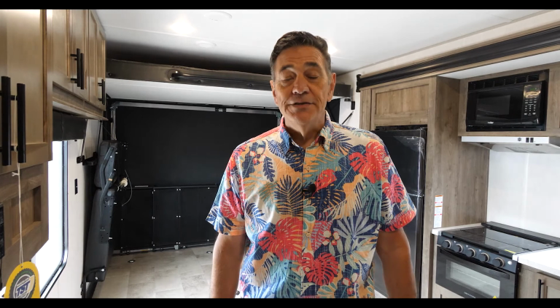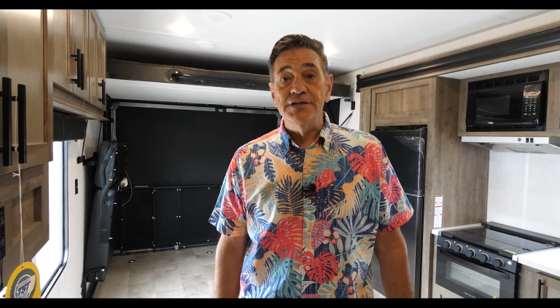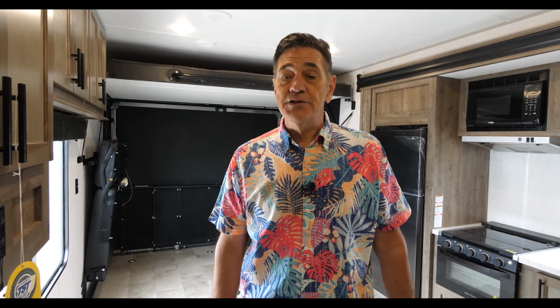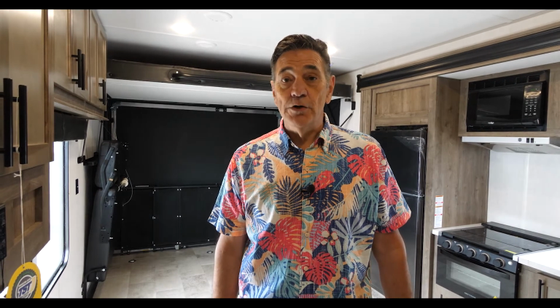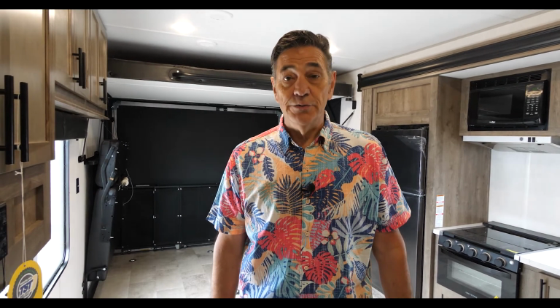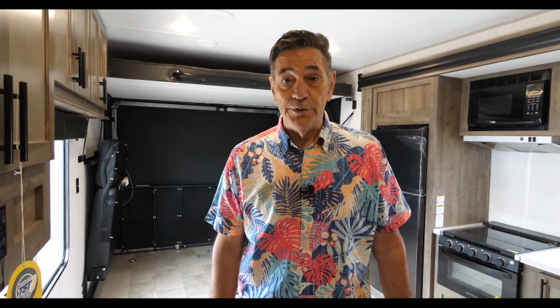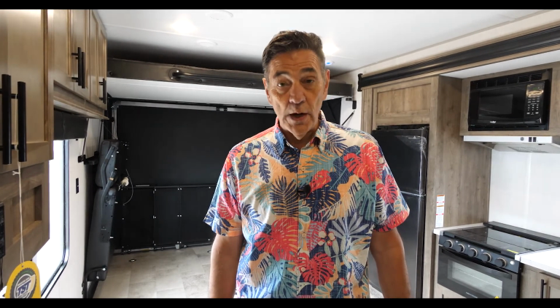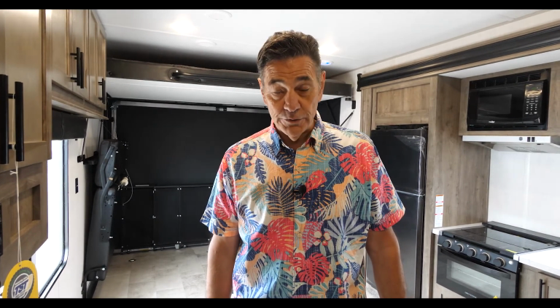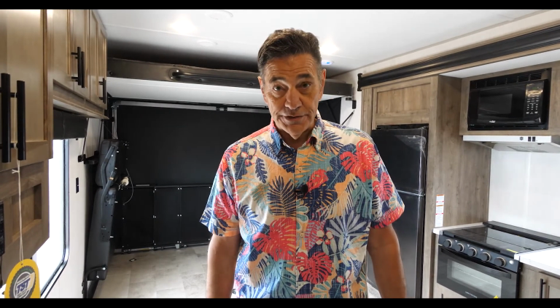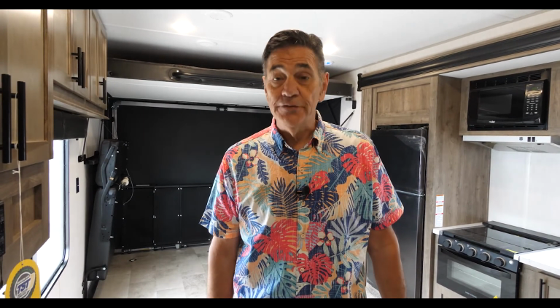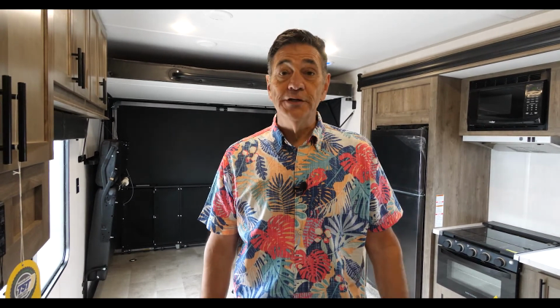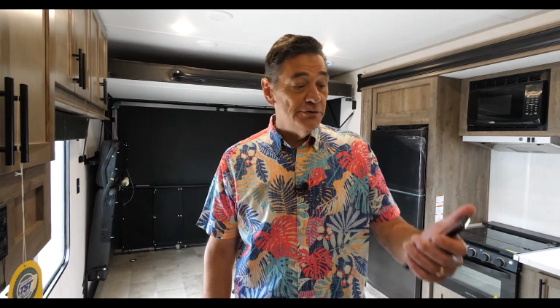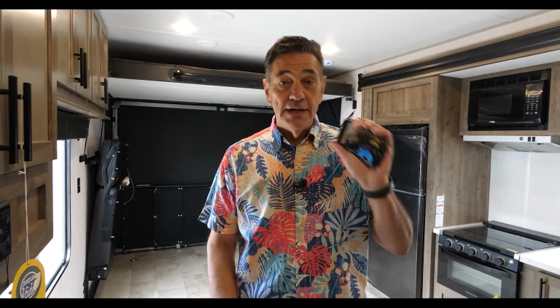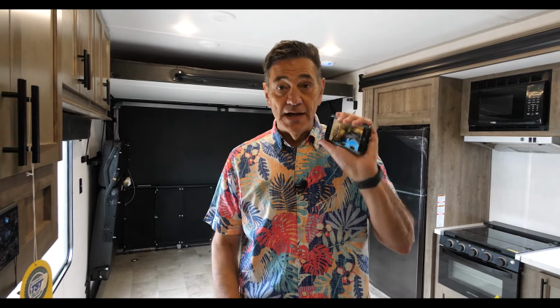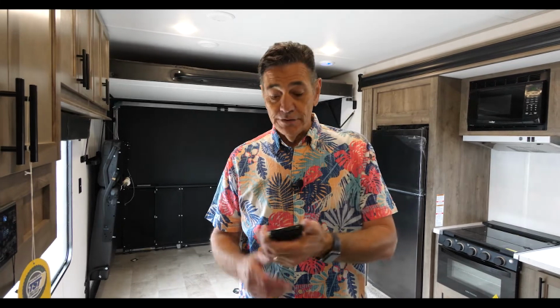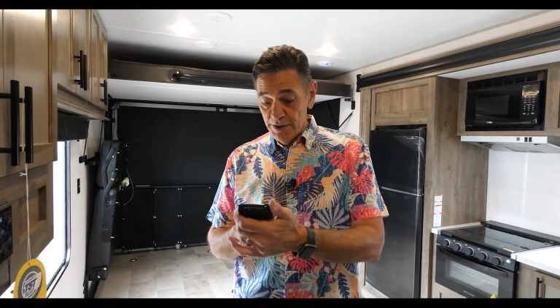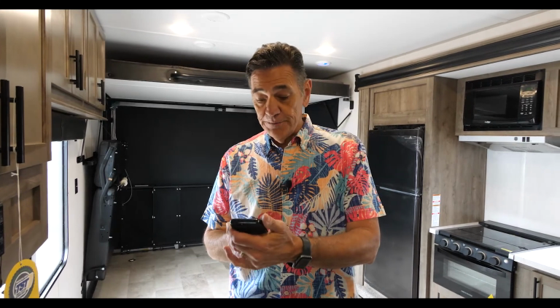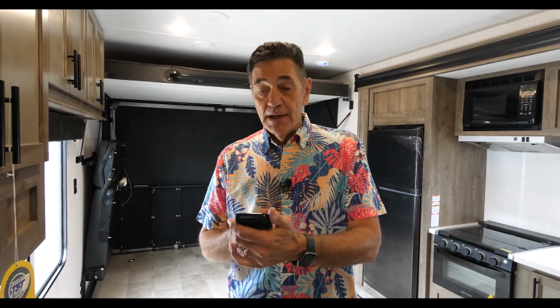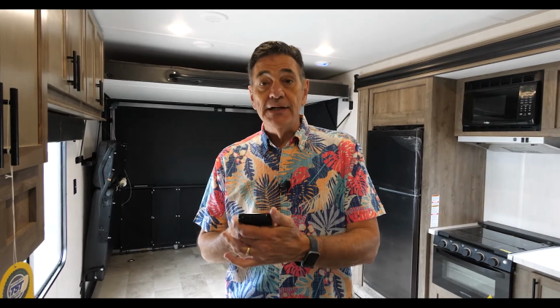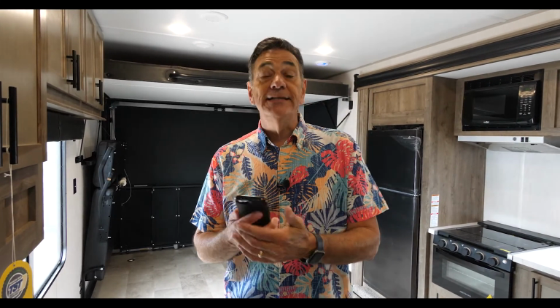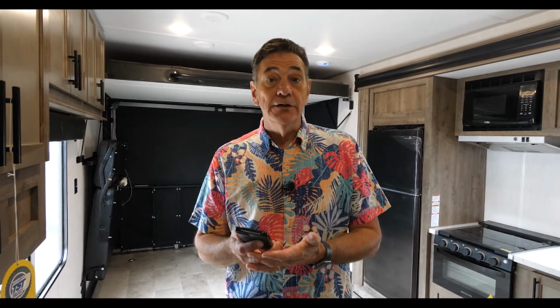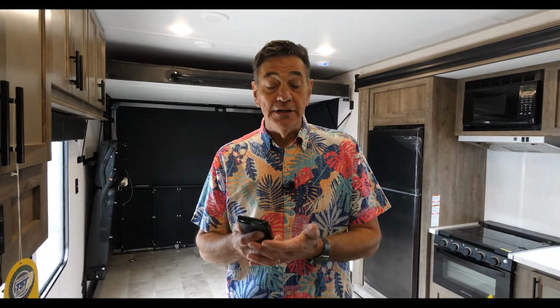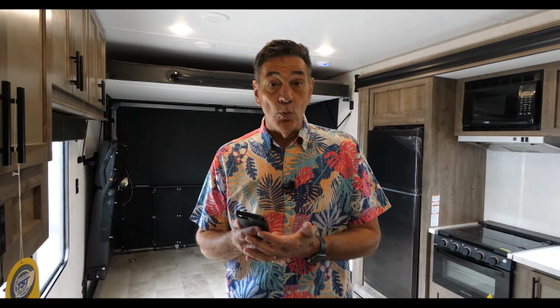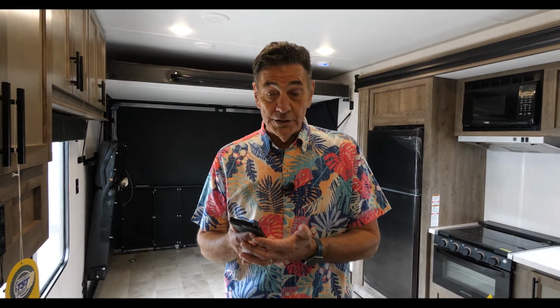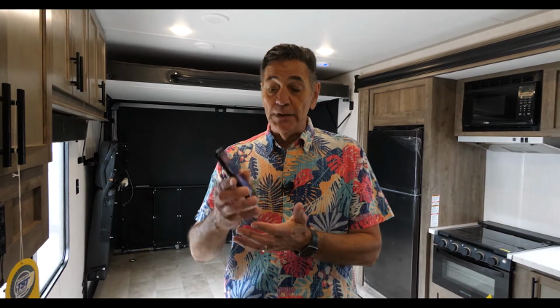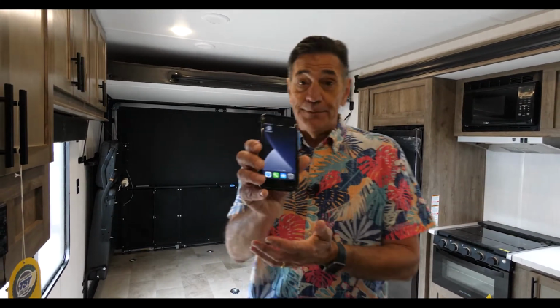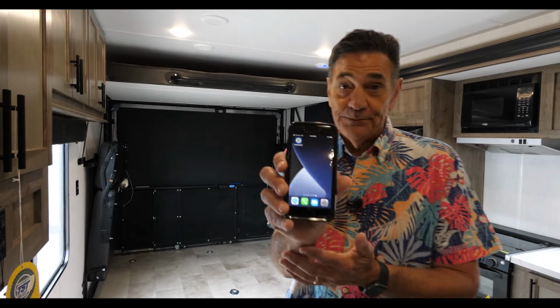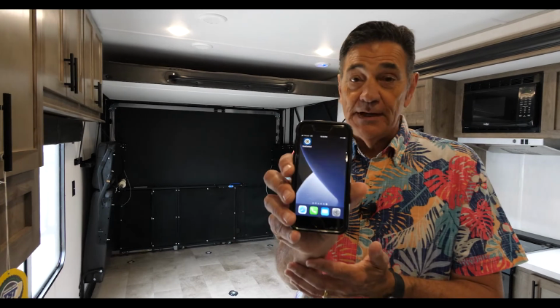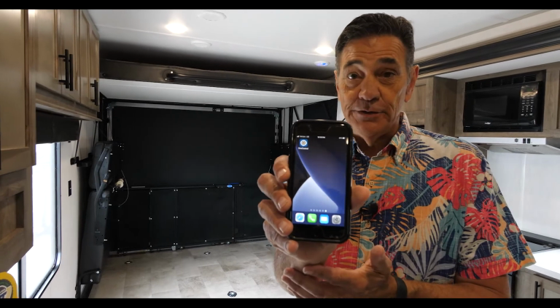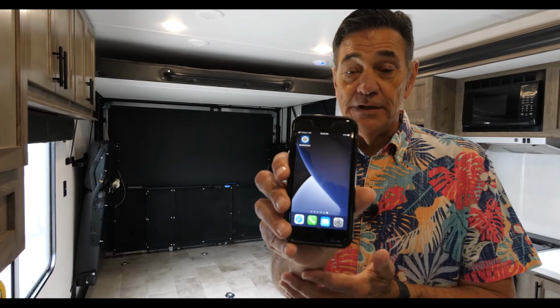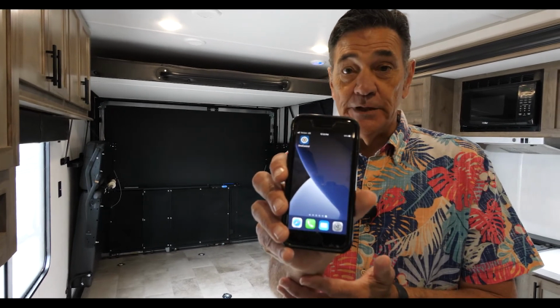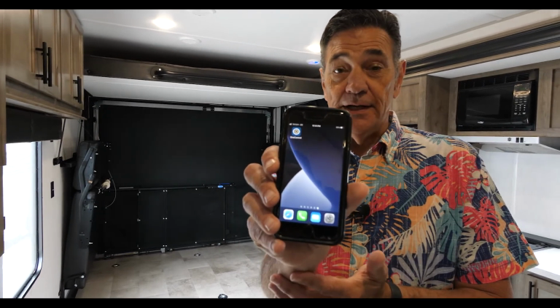This system actually works through the Lippert OneControl system. The first thing you need to do is have your smartphone and download the Lippert OneControl app. I have it here on the screen — that's what it looks like.